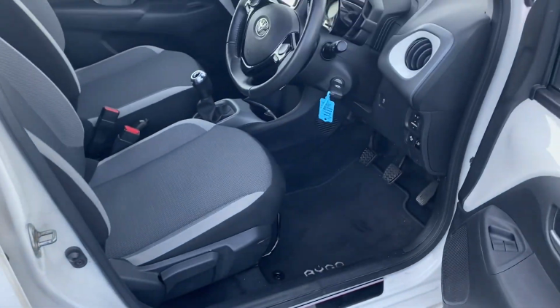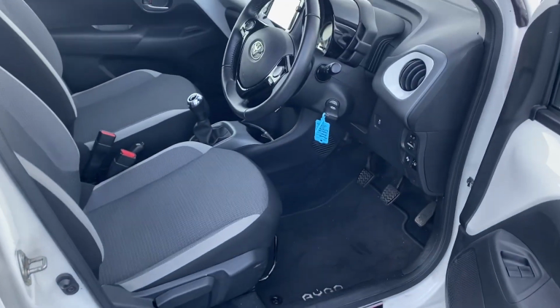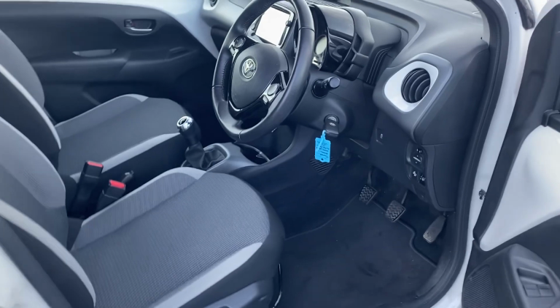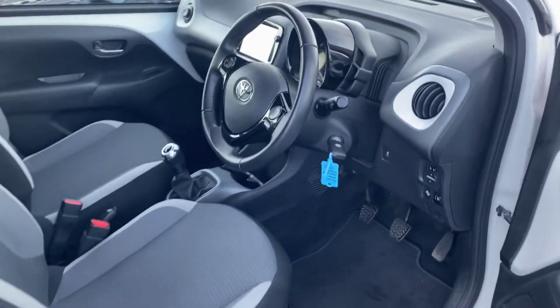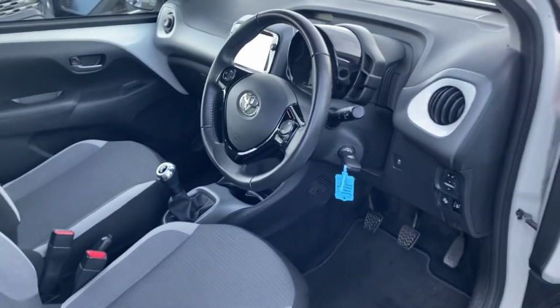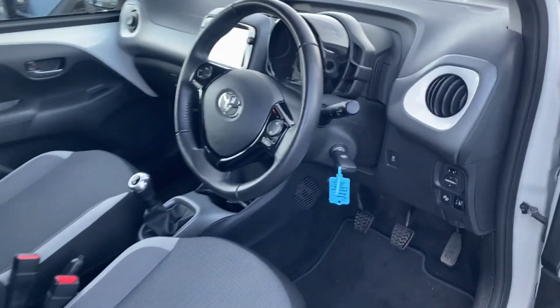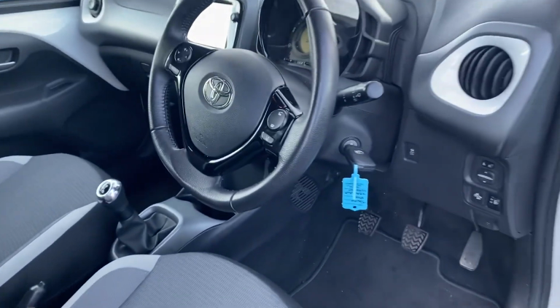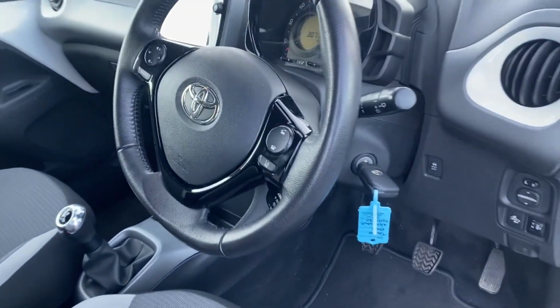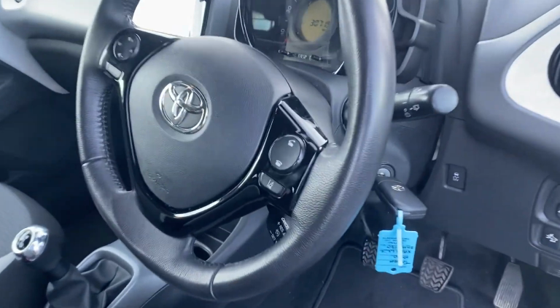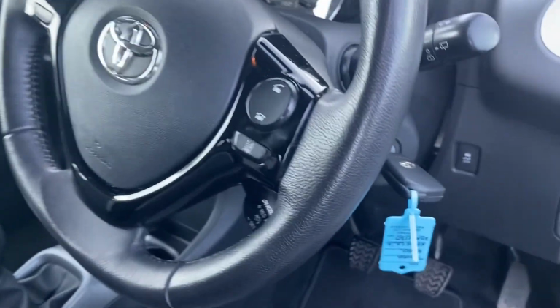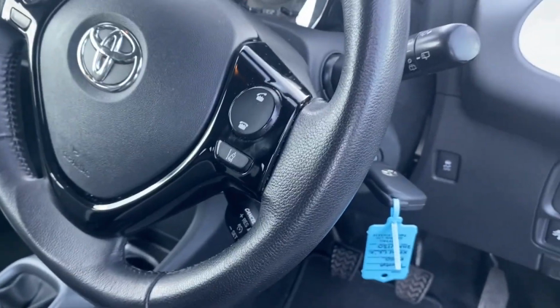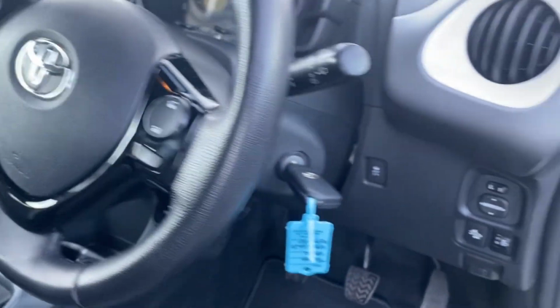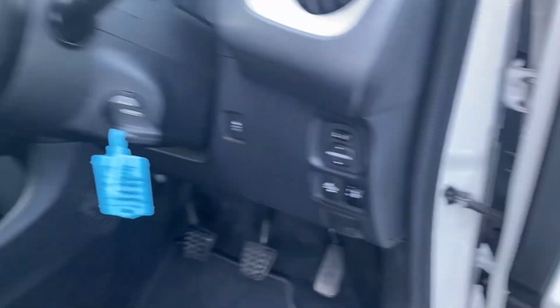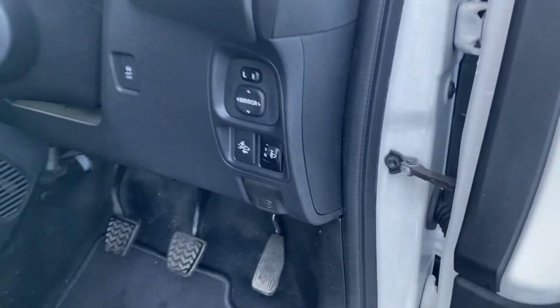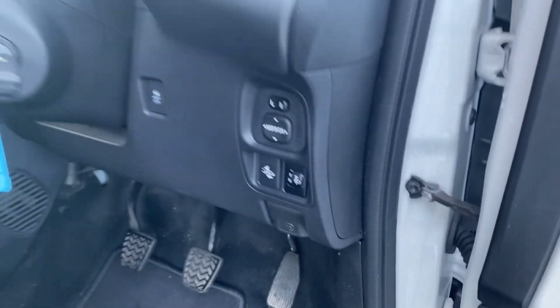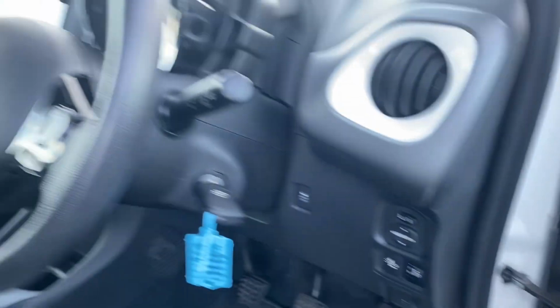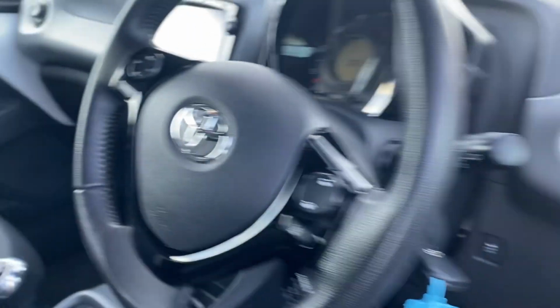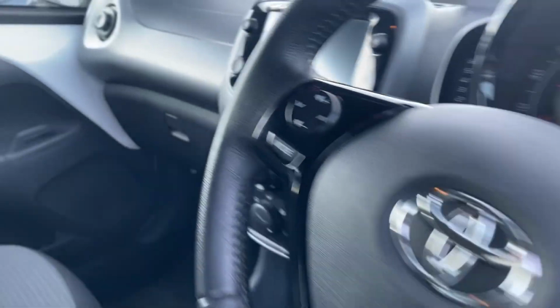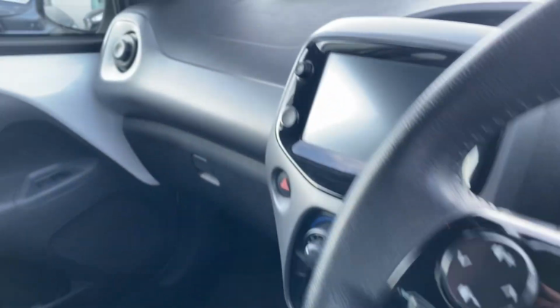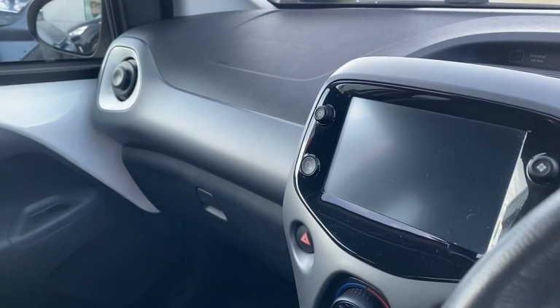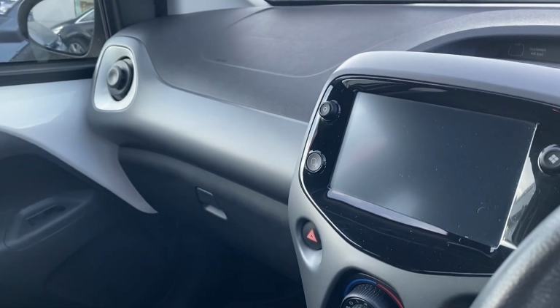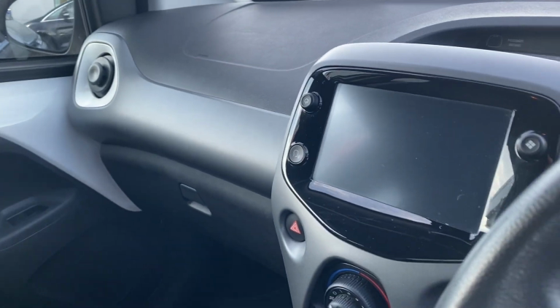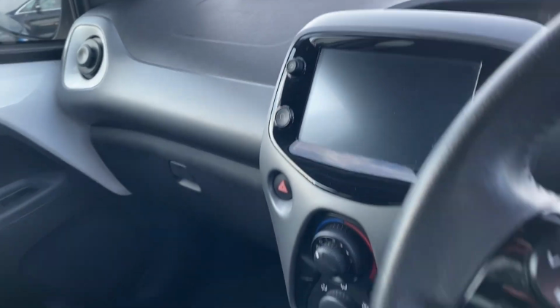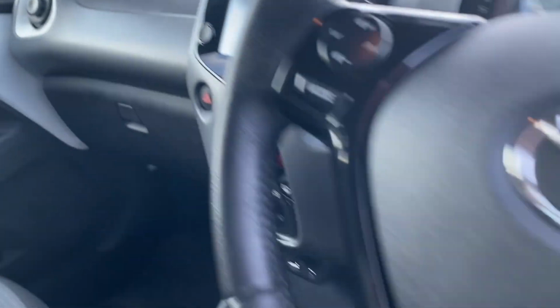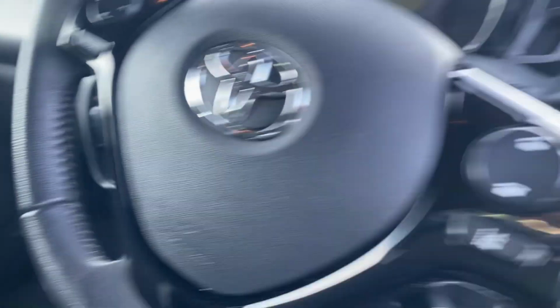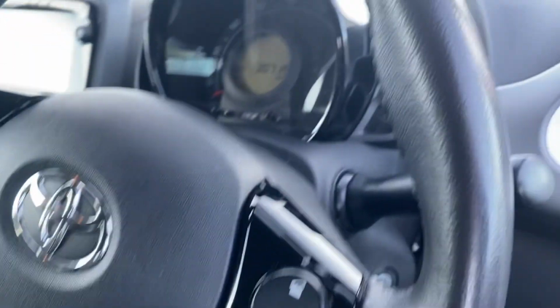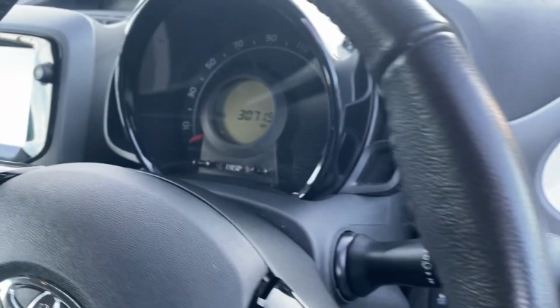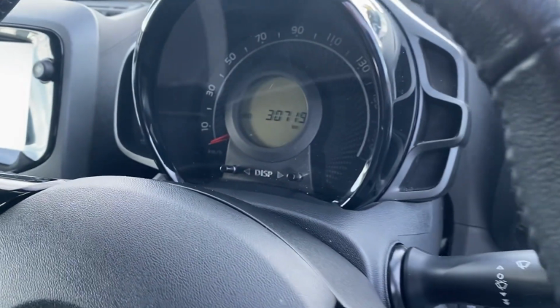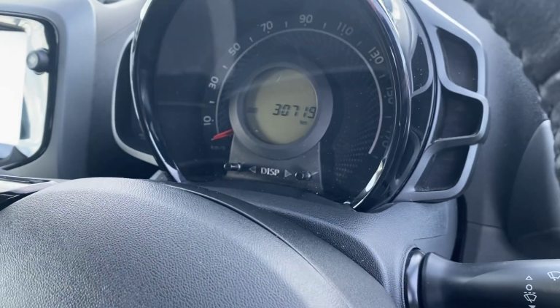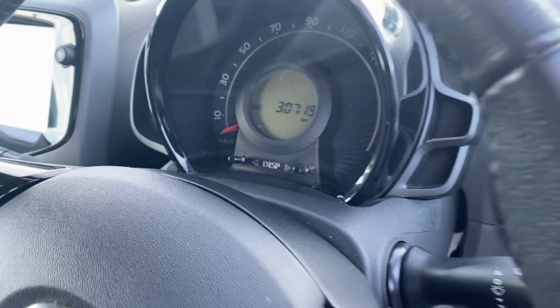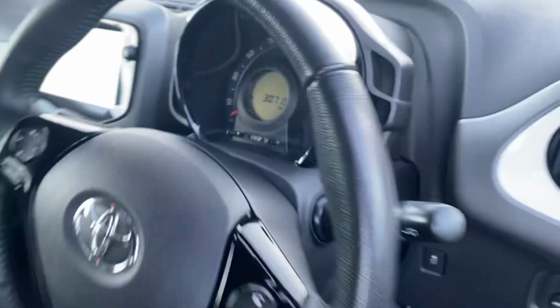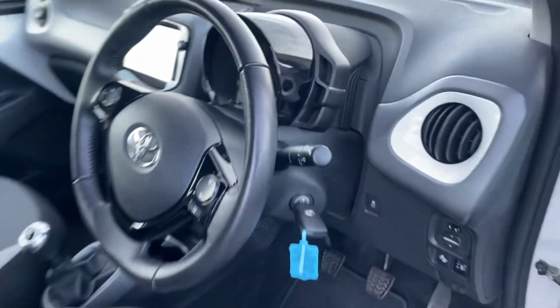Front with multifunction steering wheel with Bluetooth controls, lane departure warning, pre-collision sensor, touchscreen radio with rear view camera. This car has only covered 30,719 kilometres.